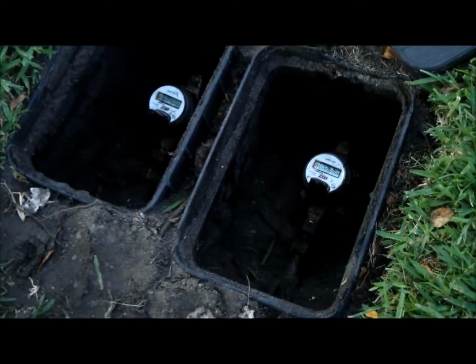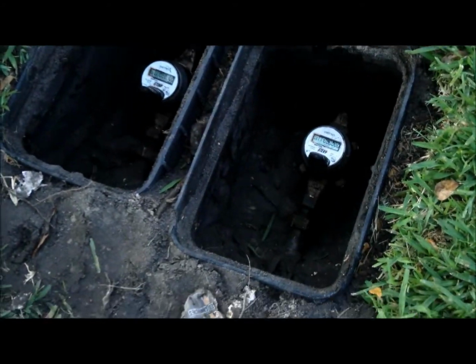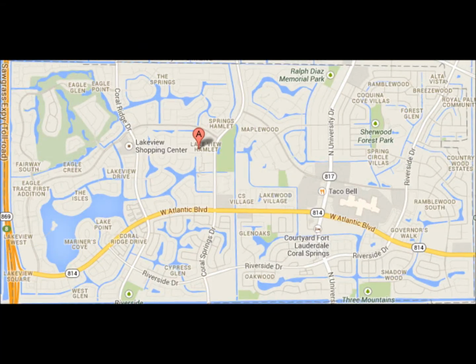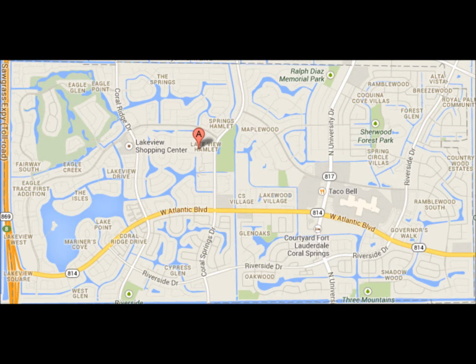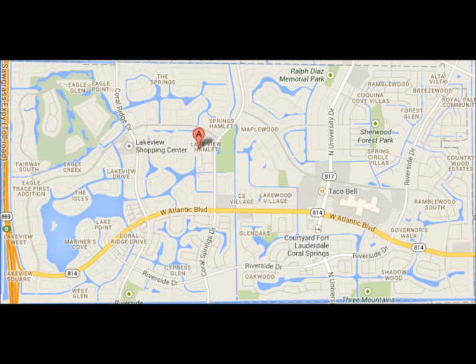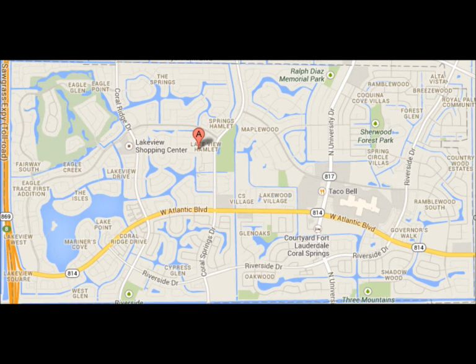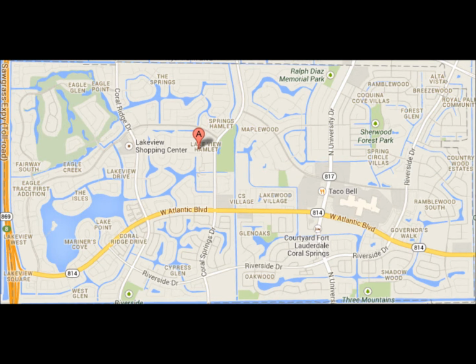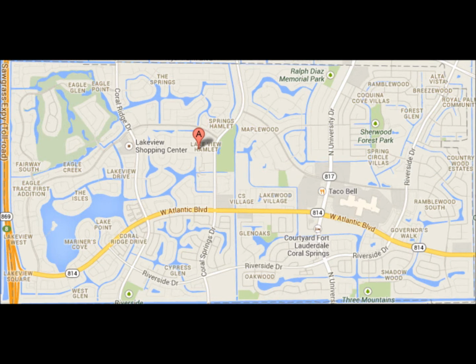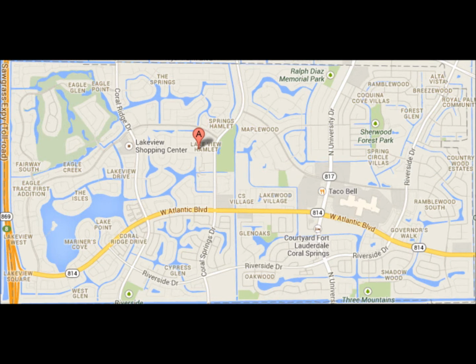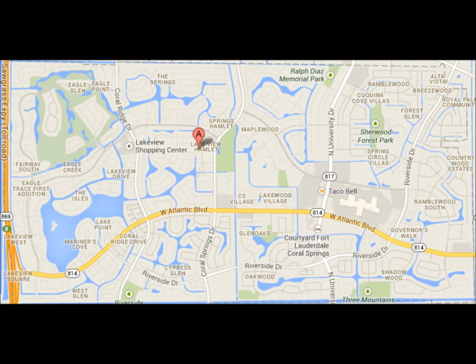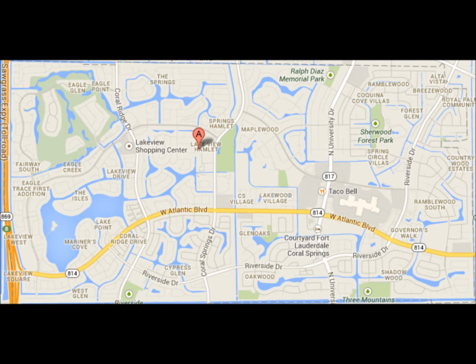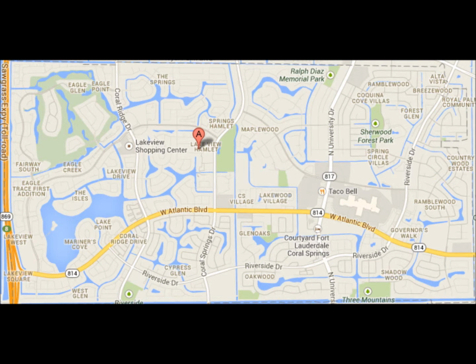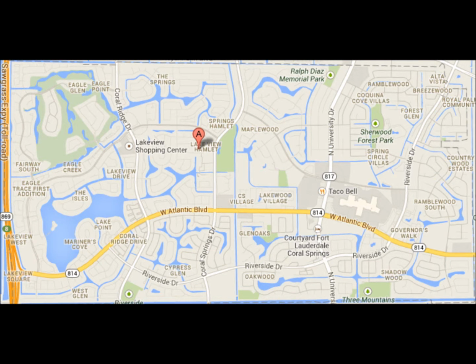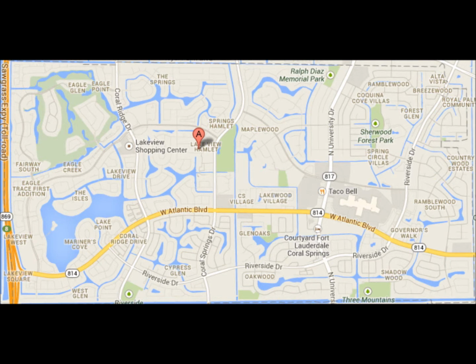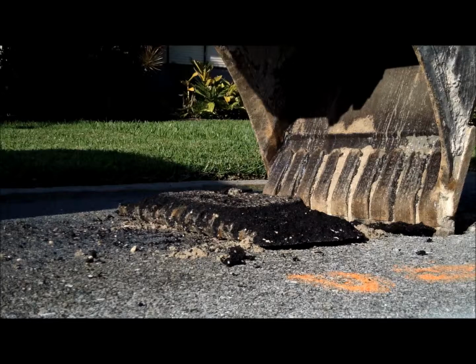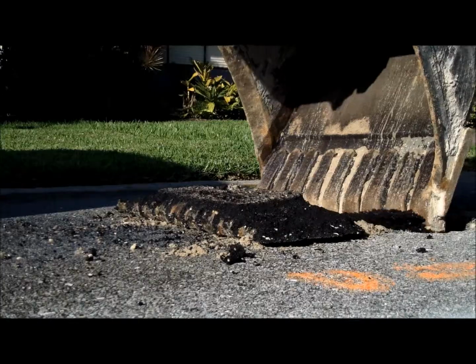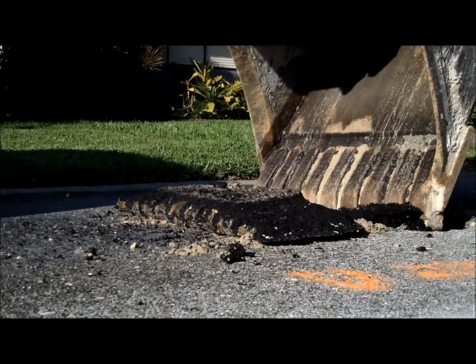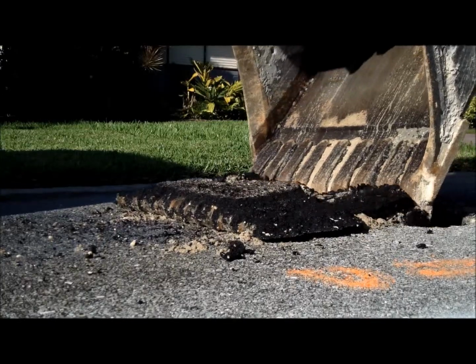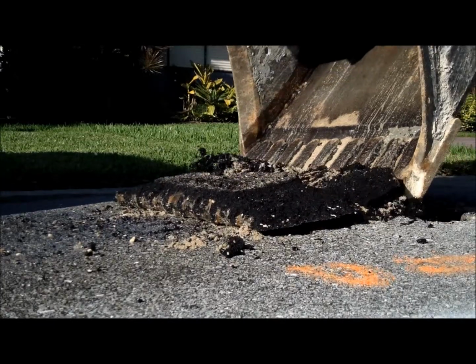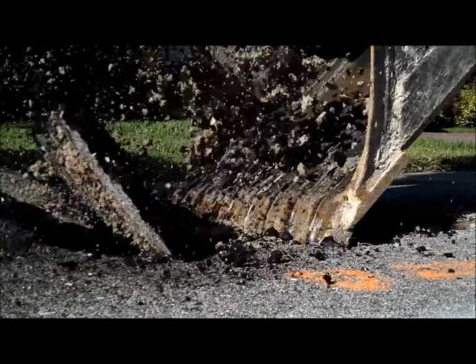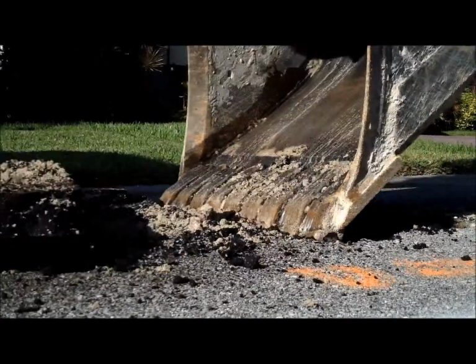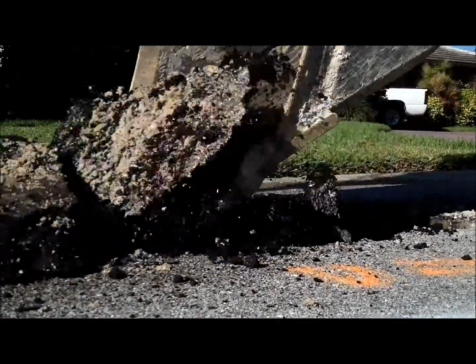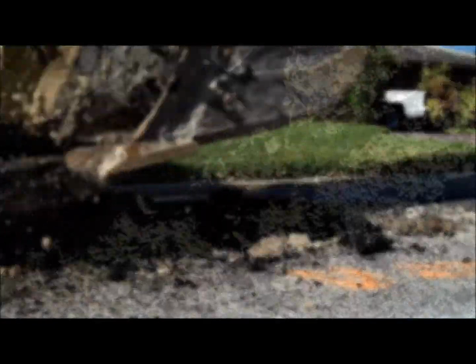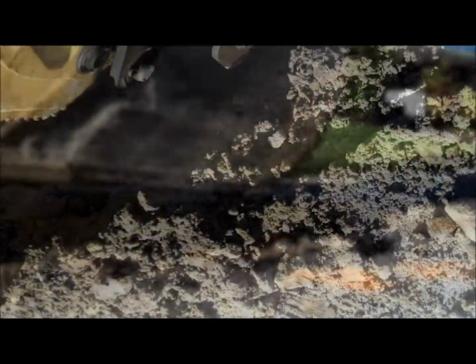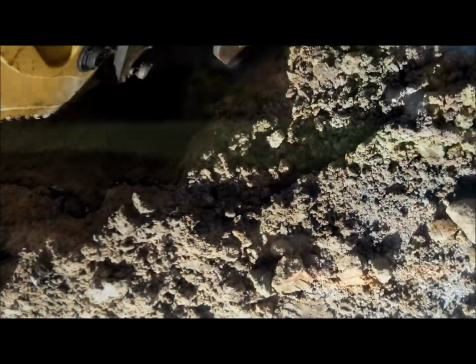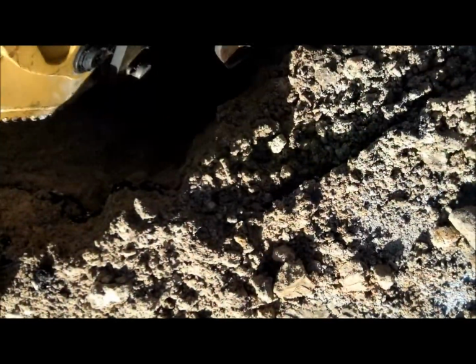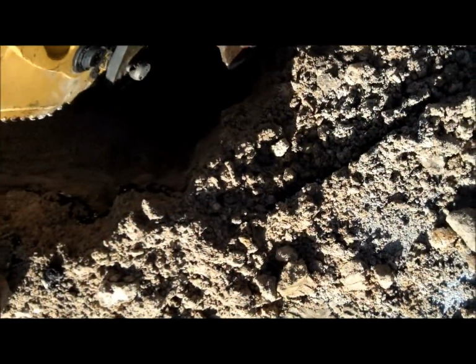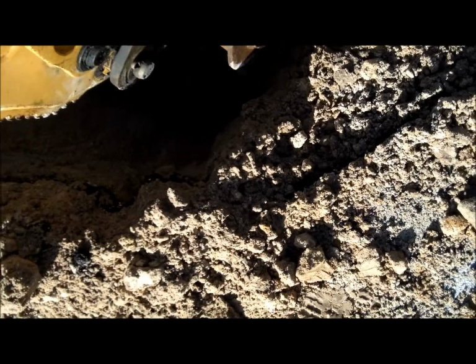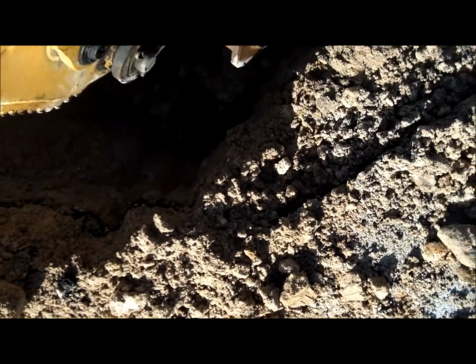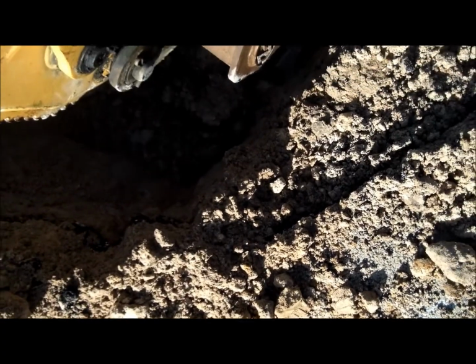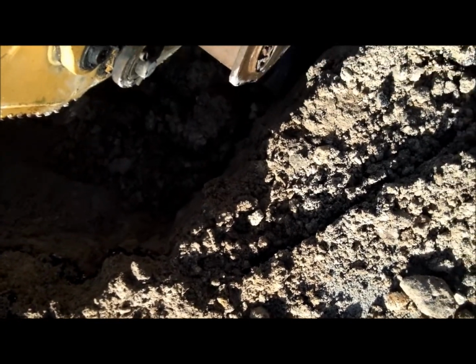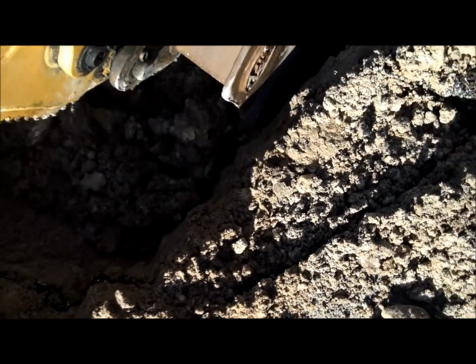We maintain an estimated 124 linear miles of water line inside an 8 square mile service area. At times, you may see us making repairs of these water lines on your street. This makes up a big part of our daily activity.